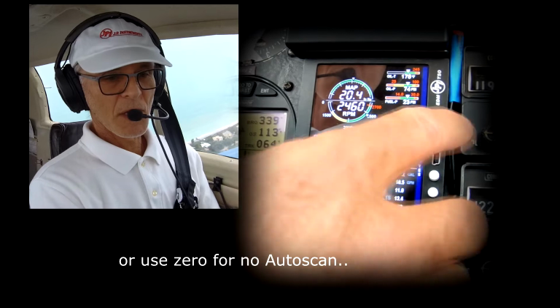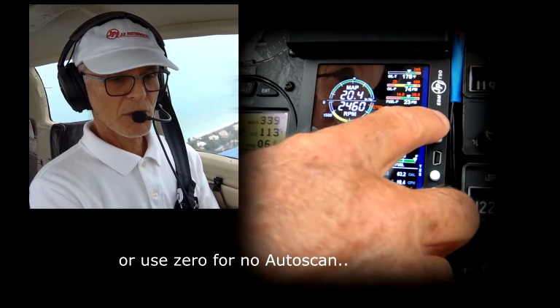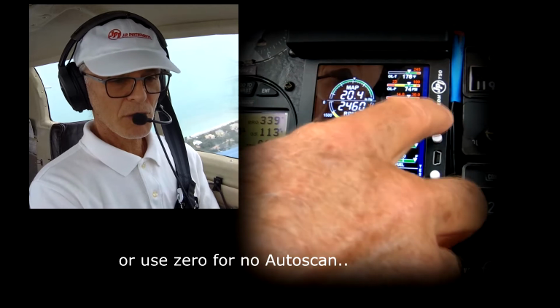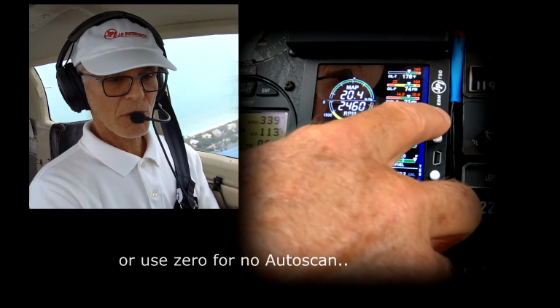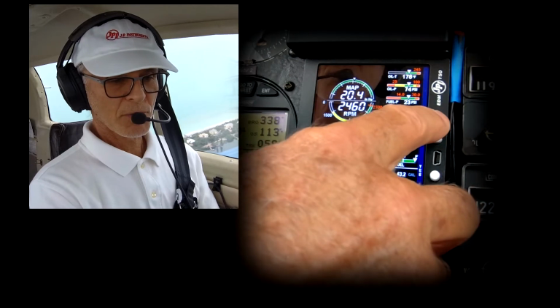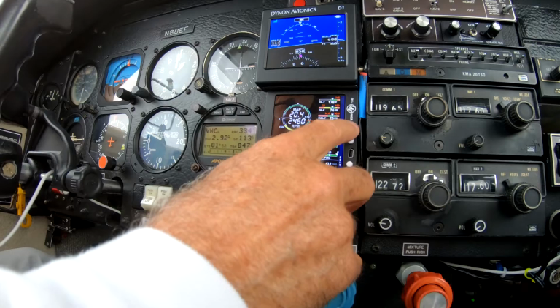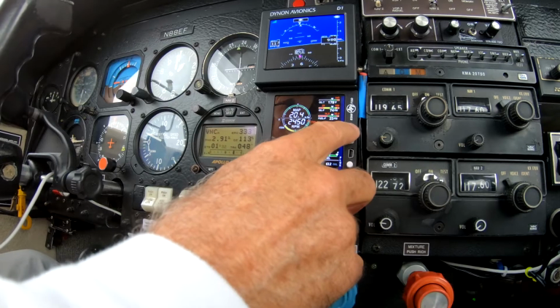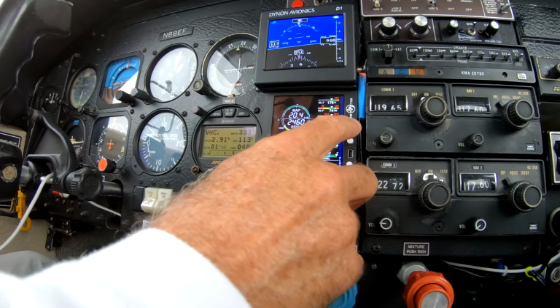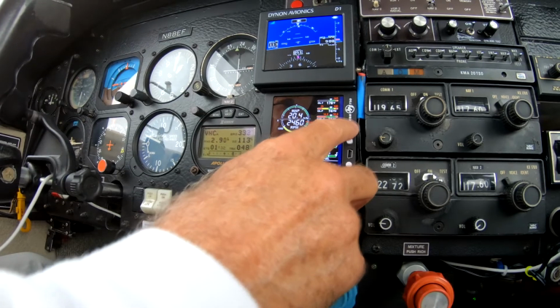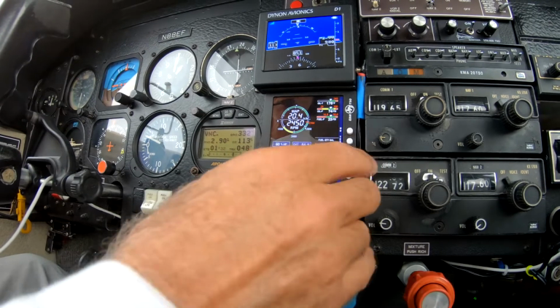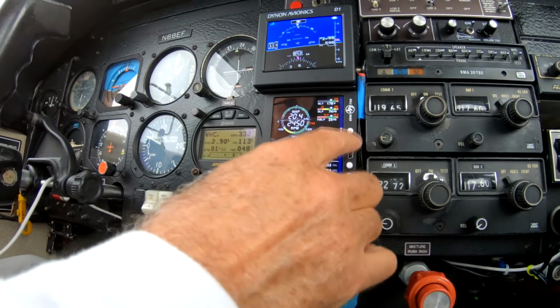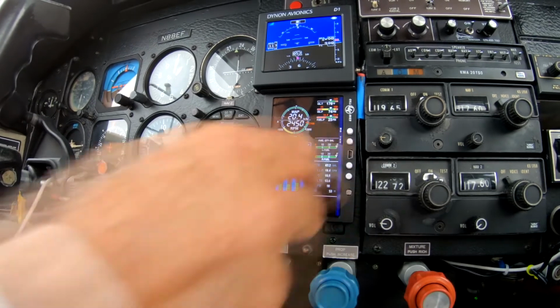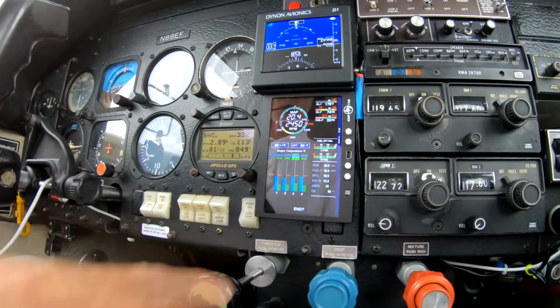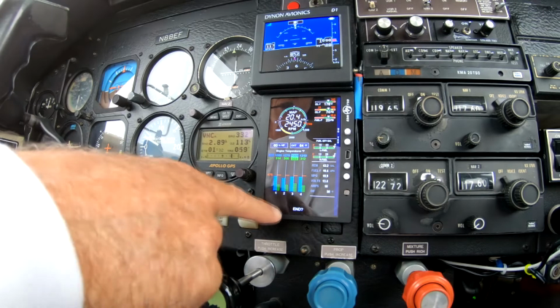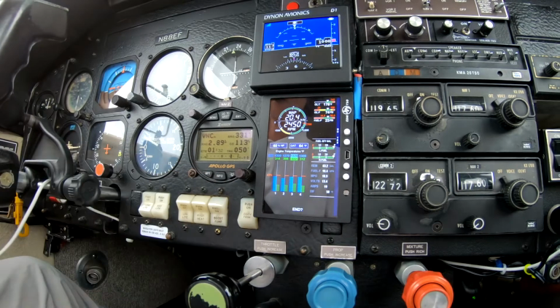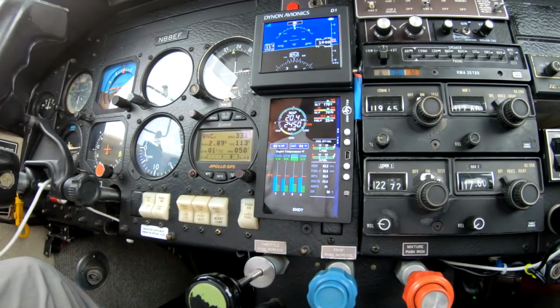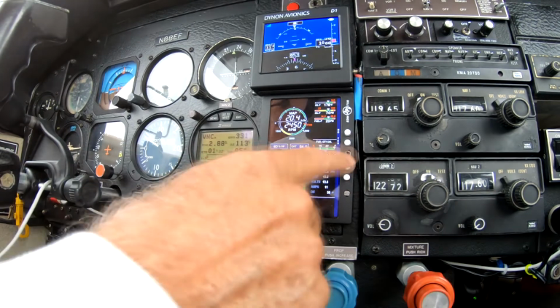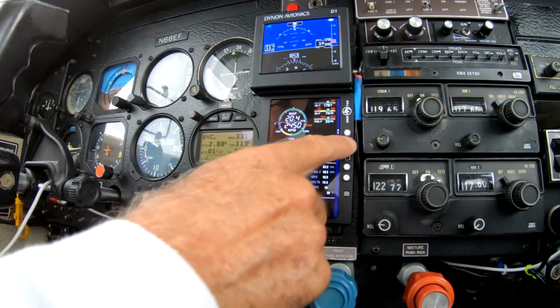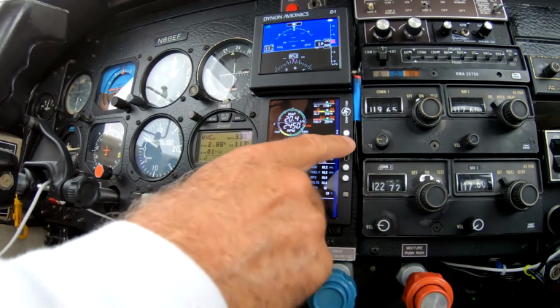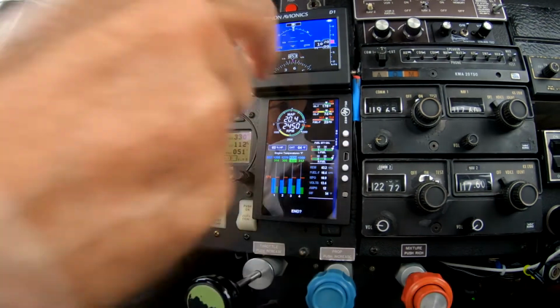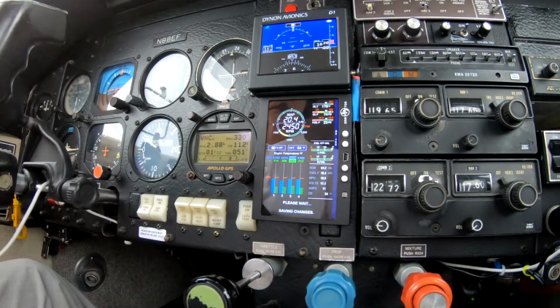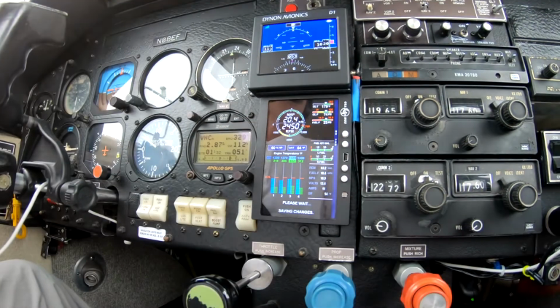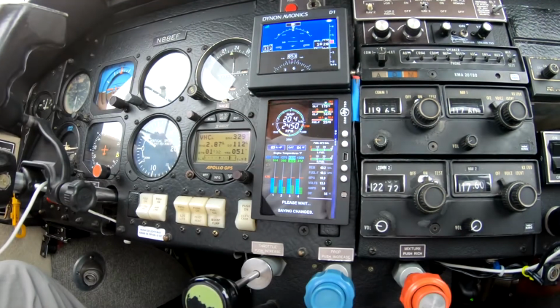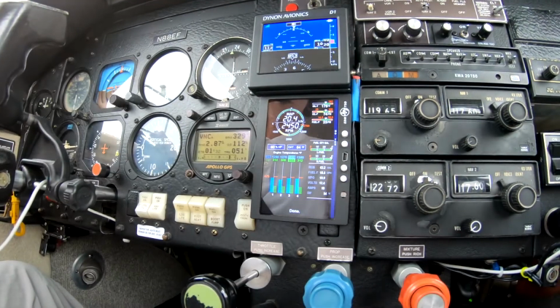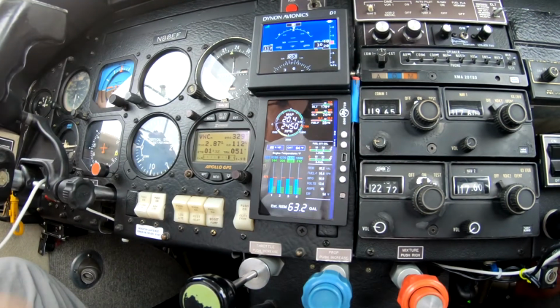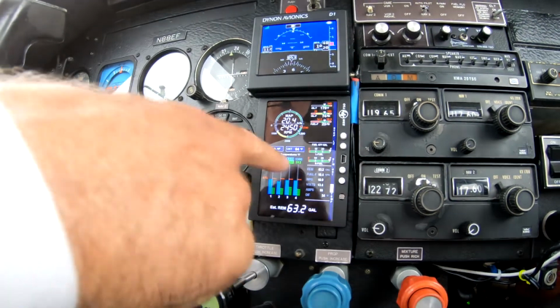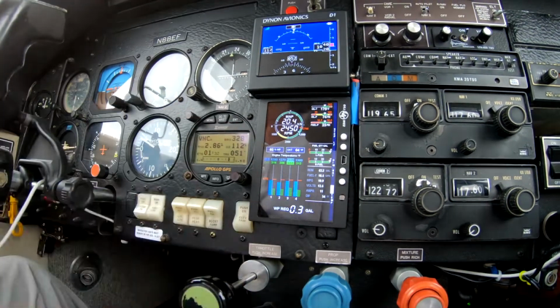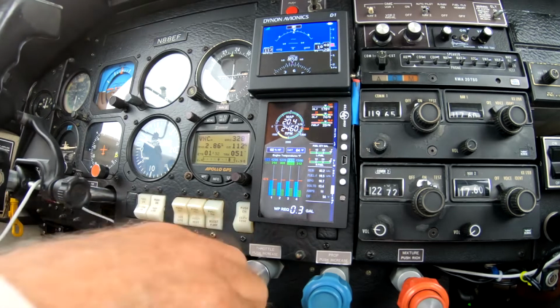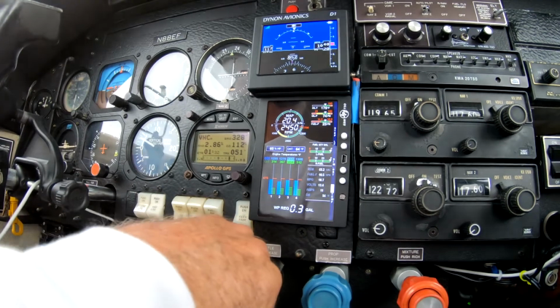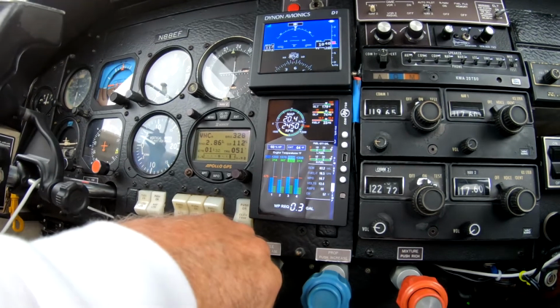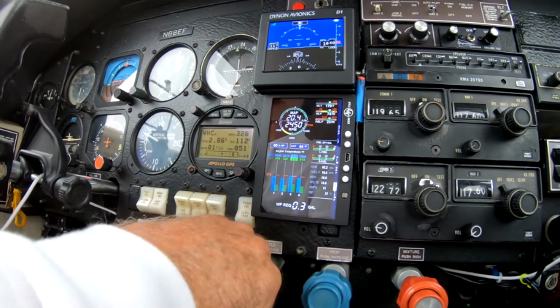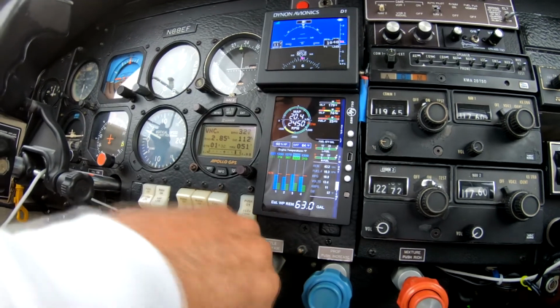I continue to scroll — basically end, end, yes. And that's it. Now my scan rate's going to be every two seconds instead of every one second.